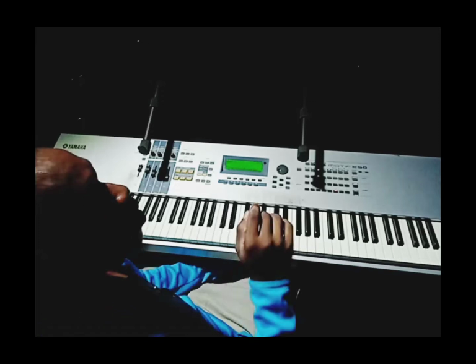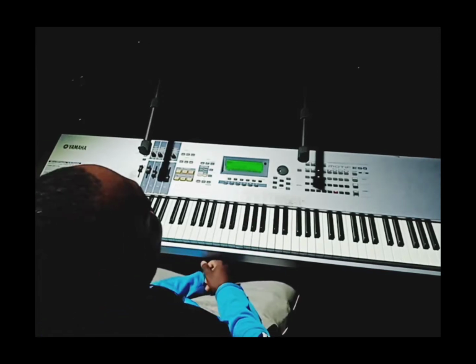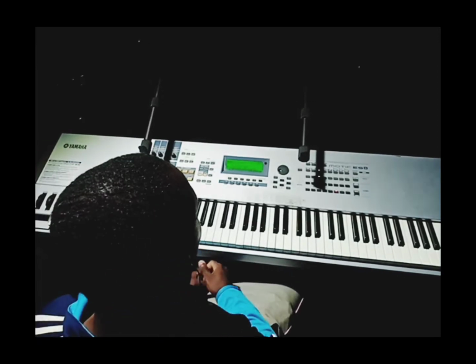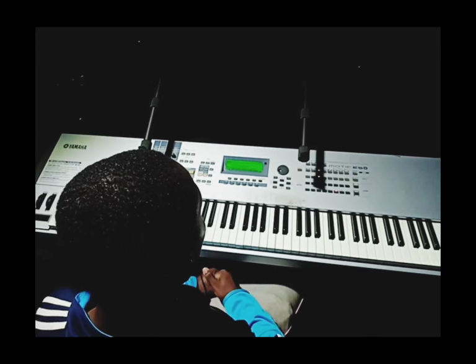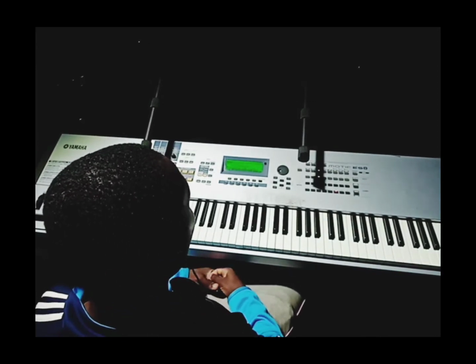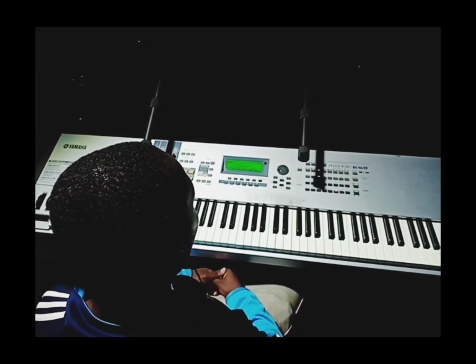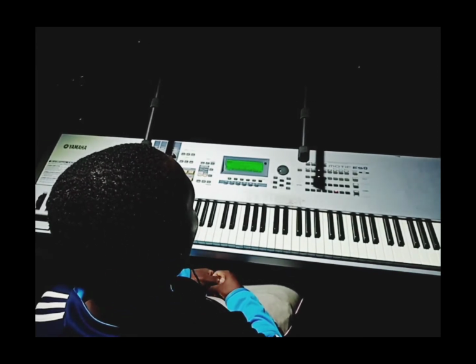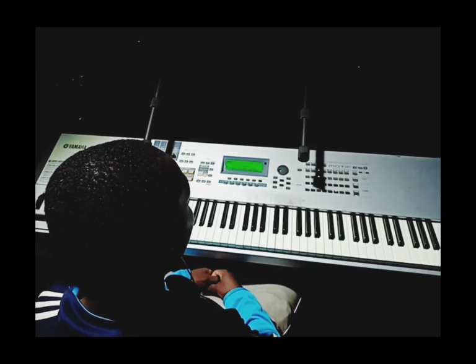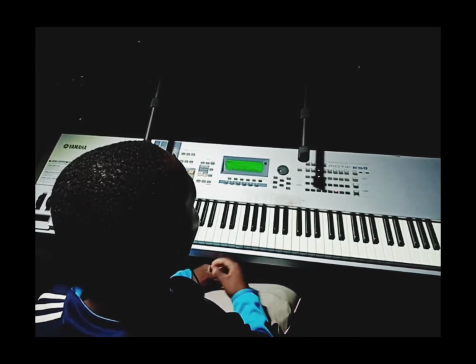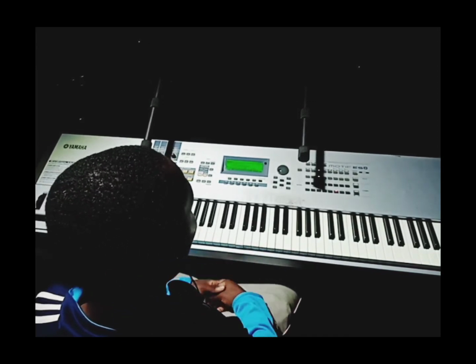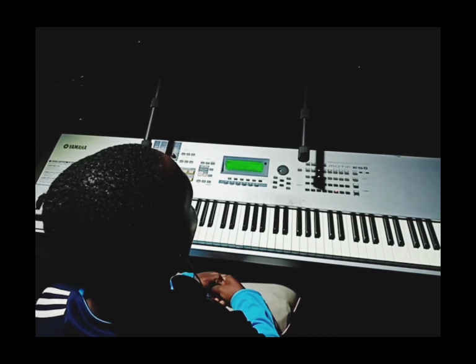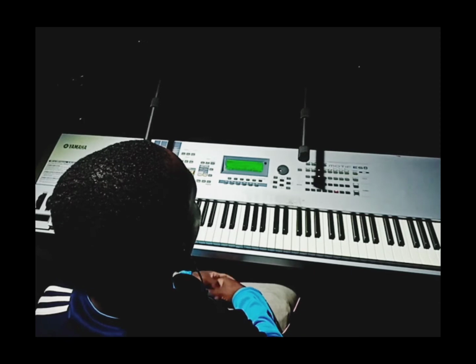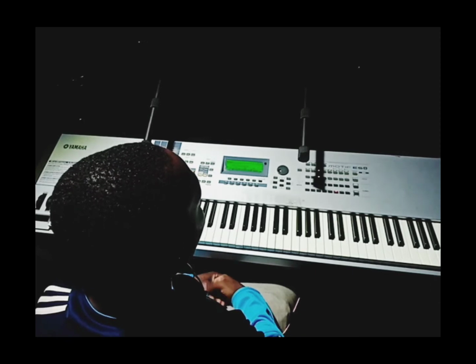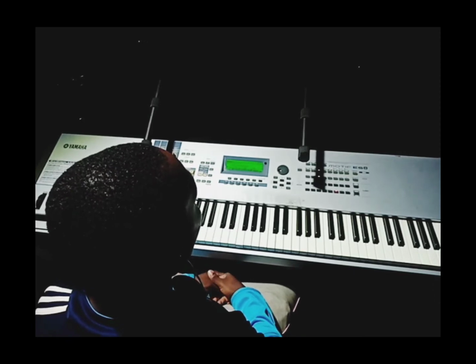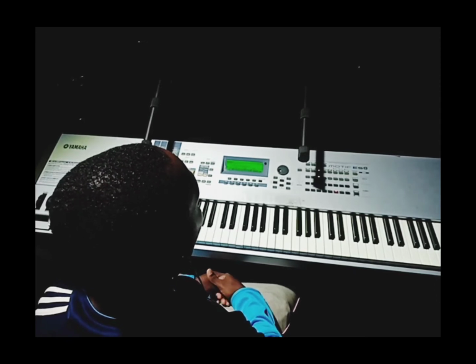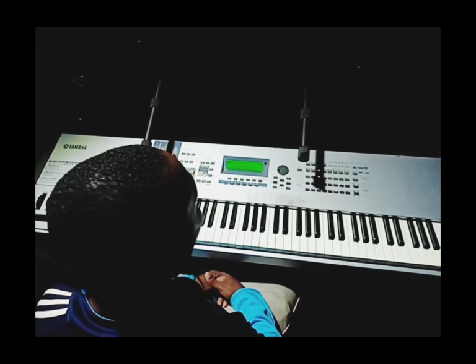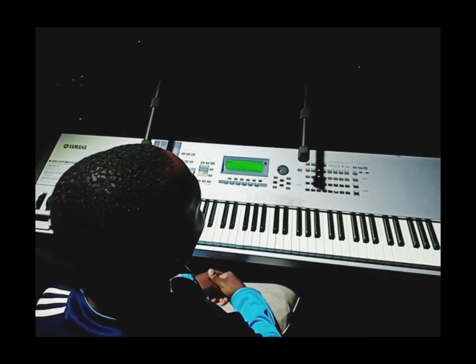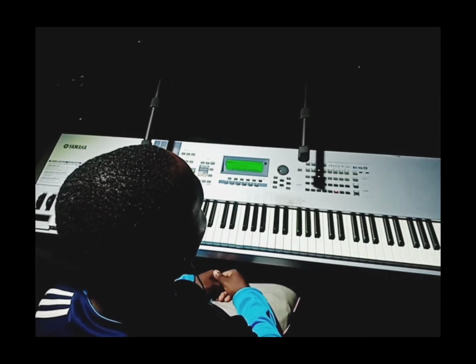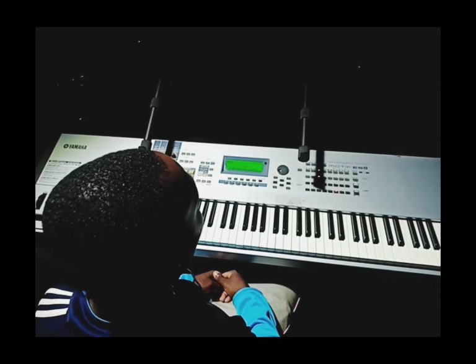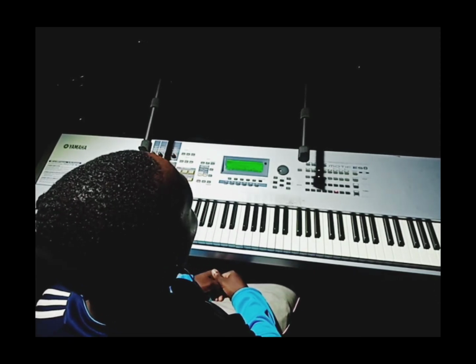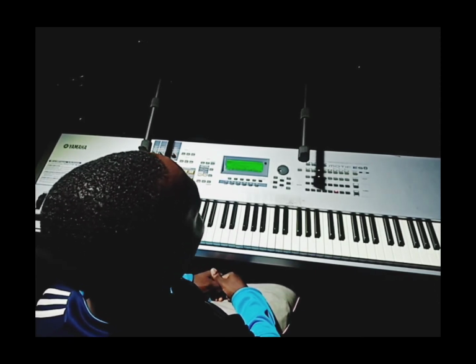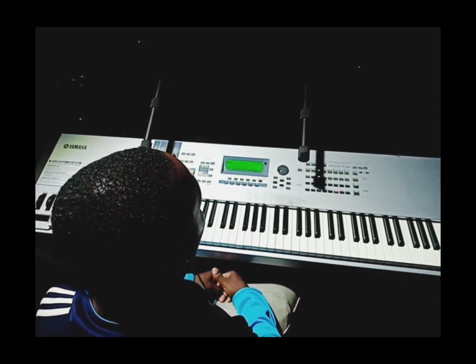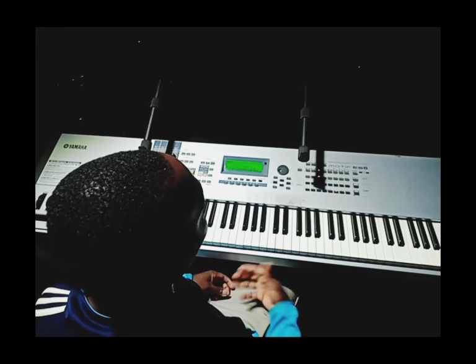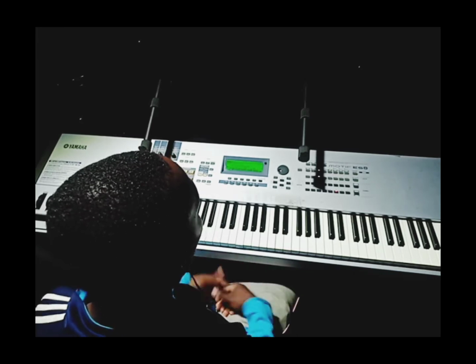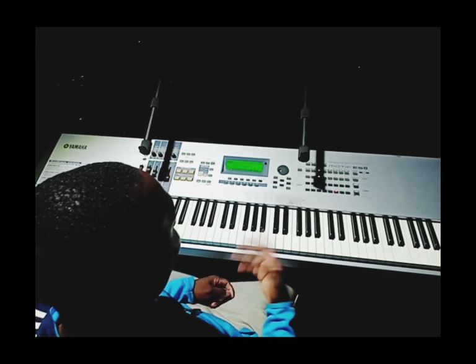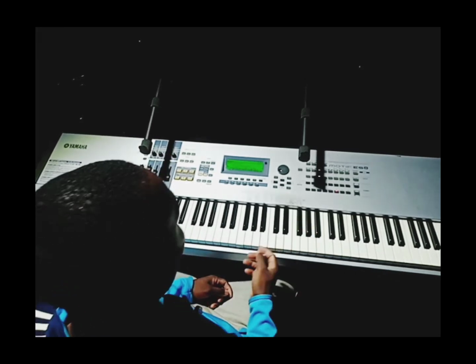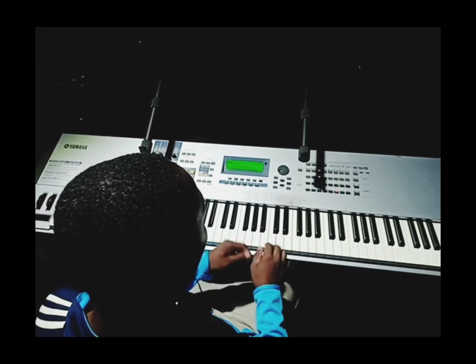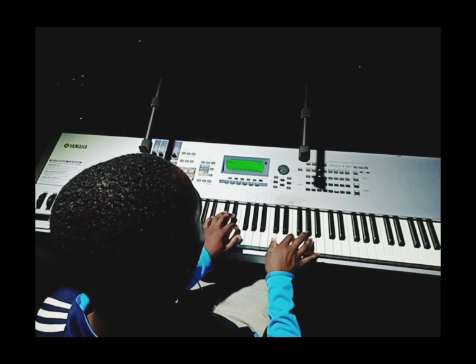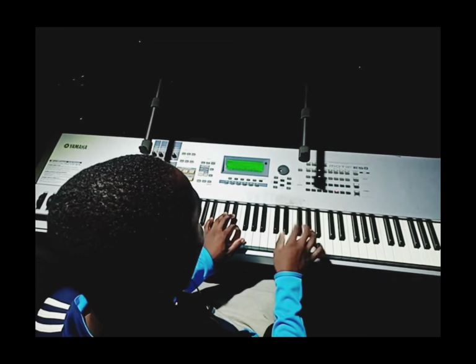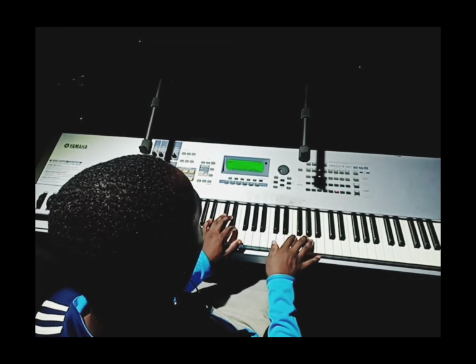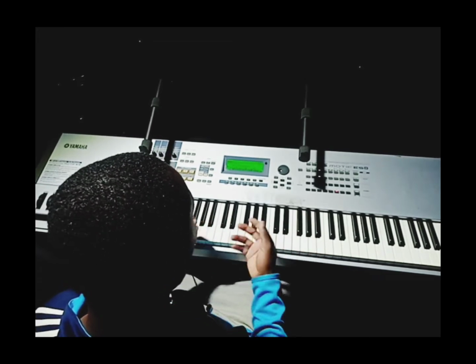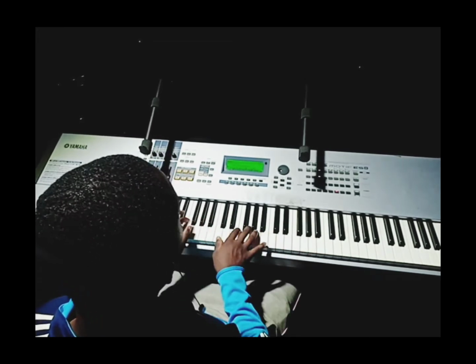Hello guys, I'm going to be doing a lick. You can use it as an intro or as an outro whenever you're playing in church or playing for someone. So I'm going to play the lick and I'll do the breakdown. So this is how it goes.